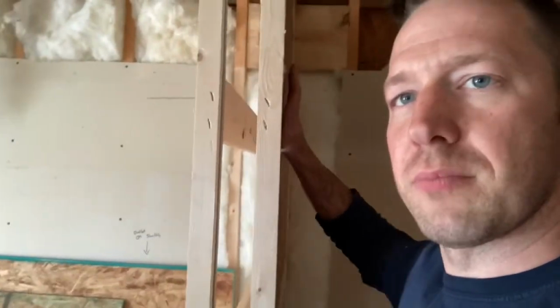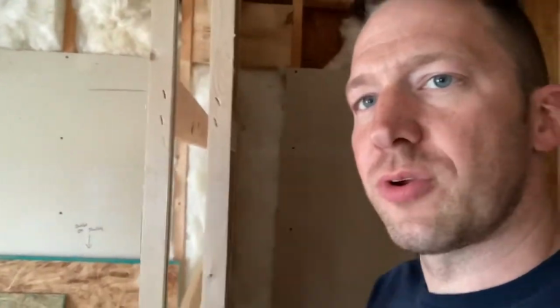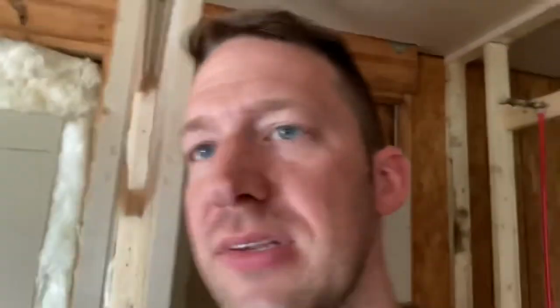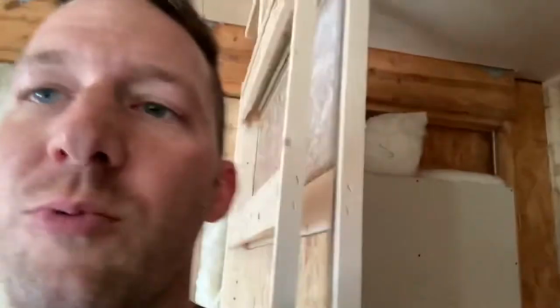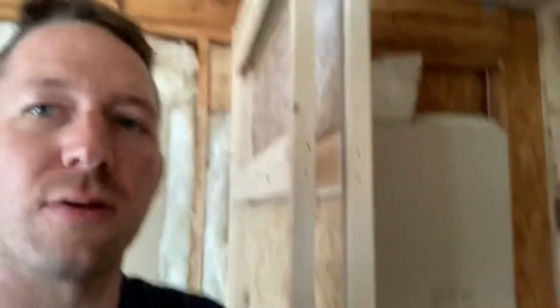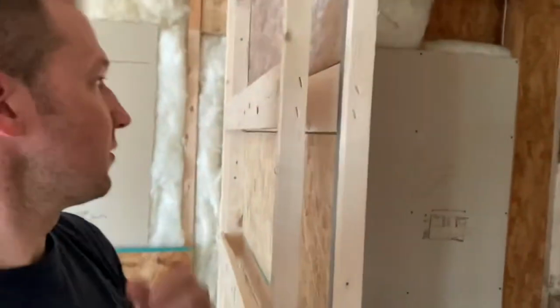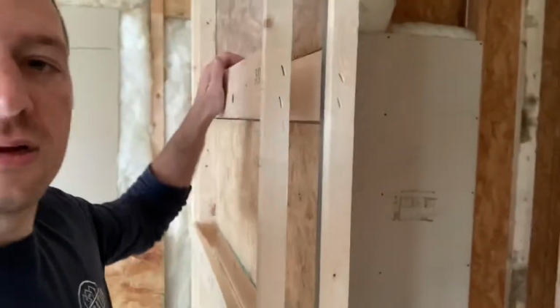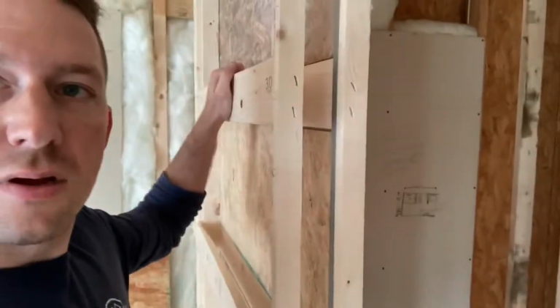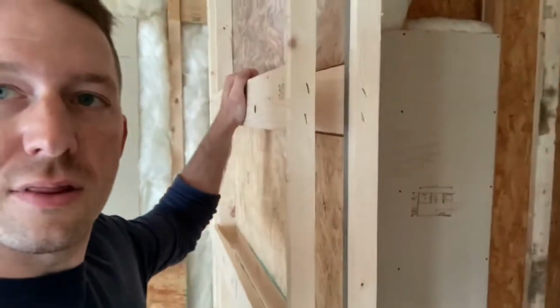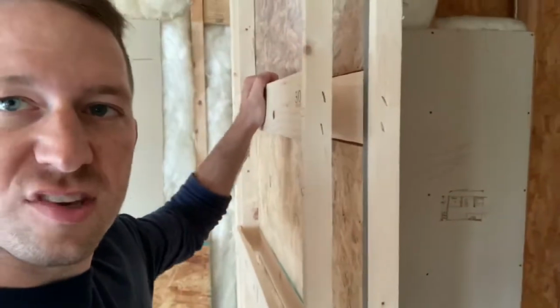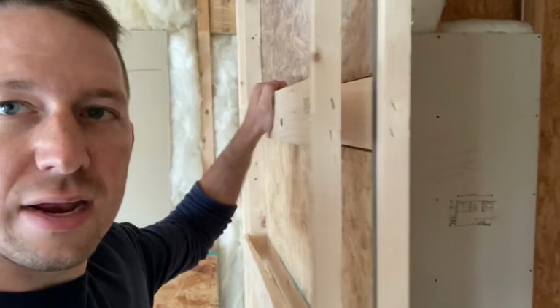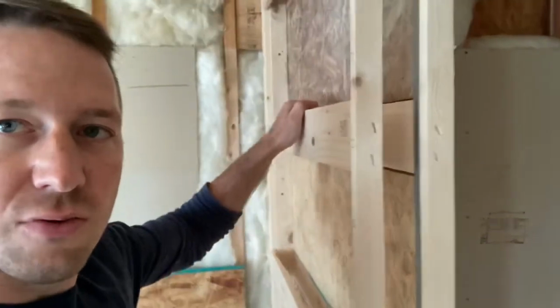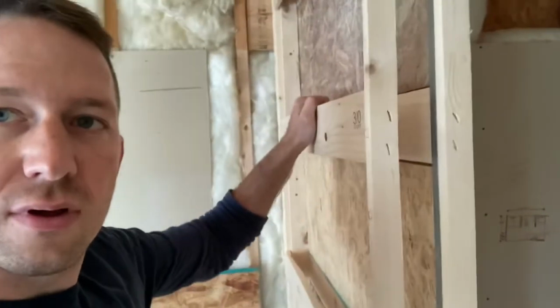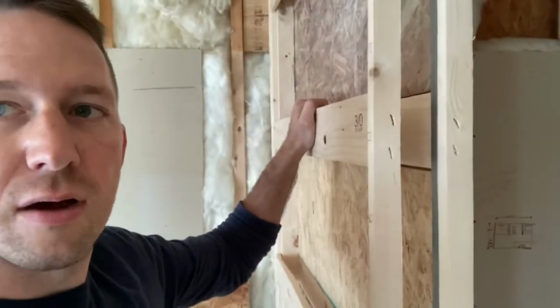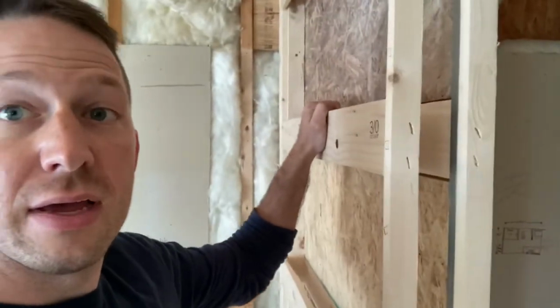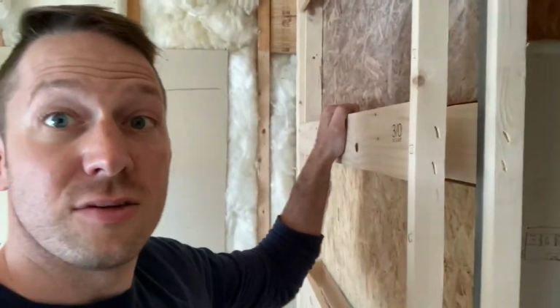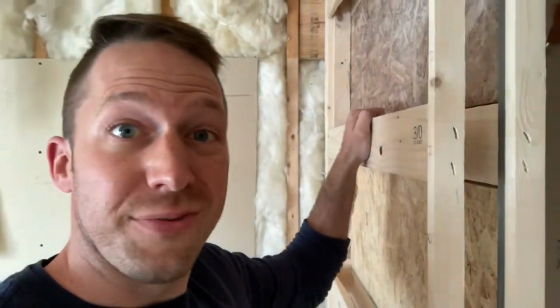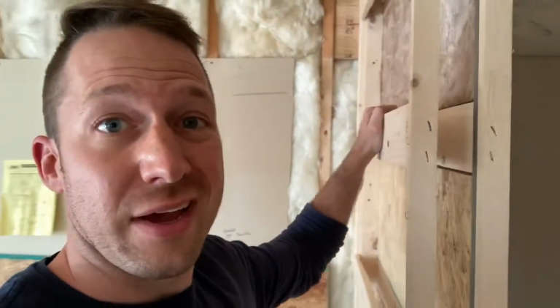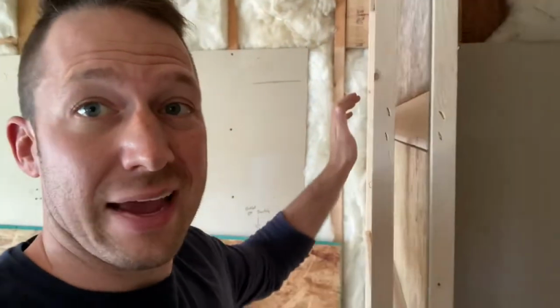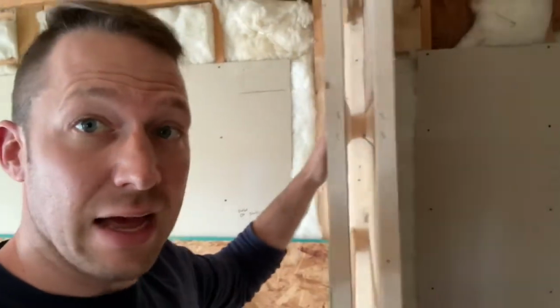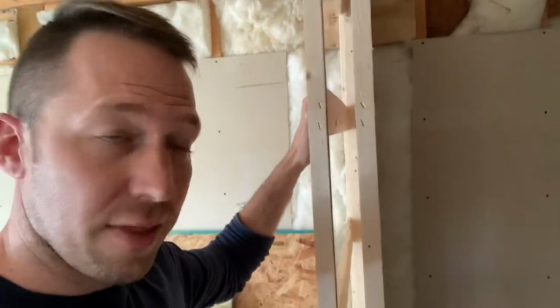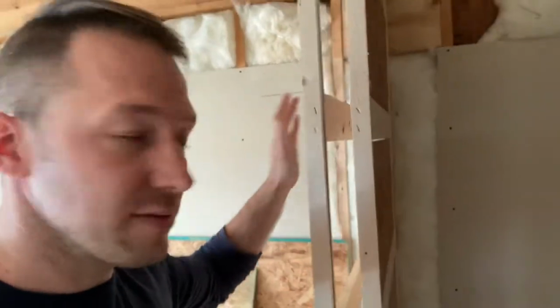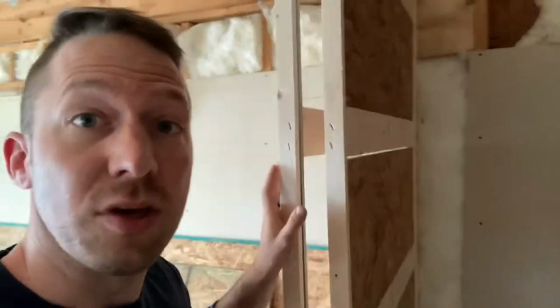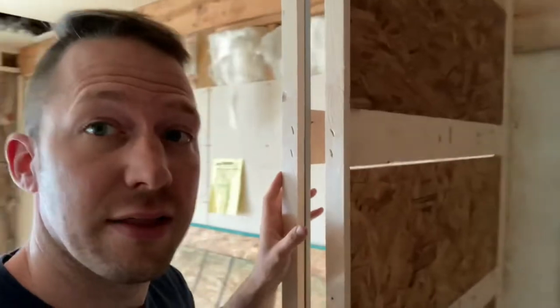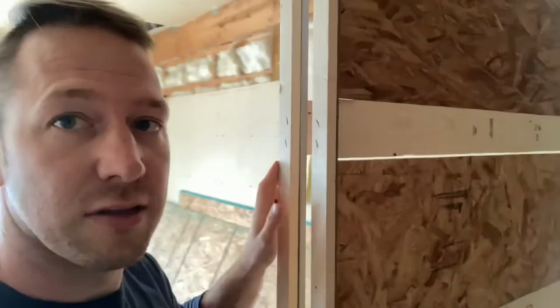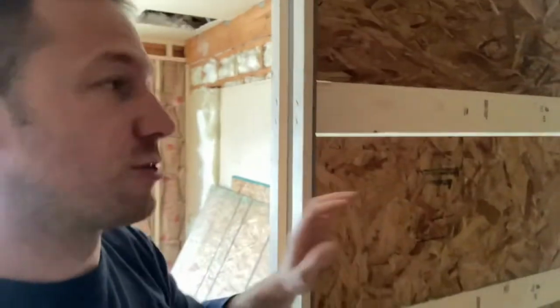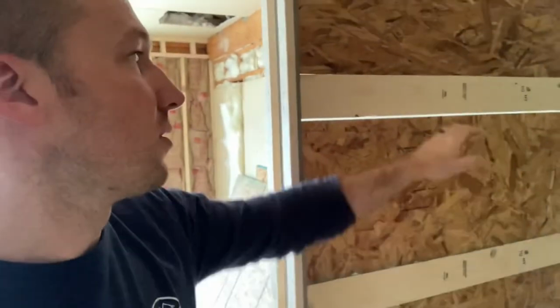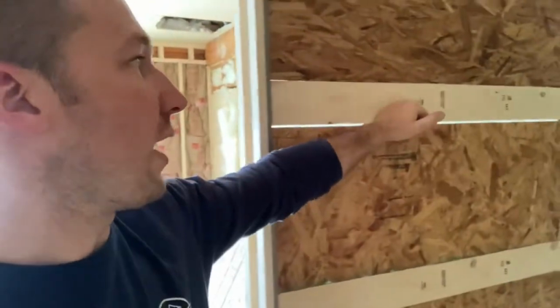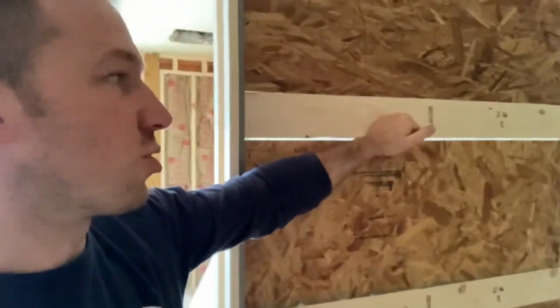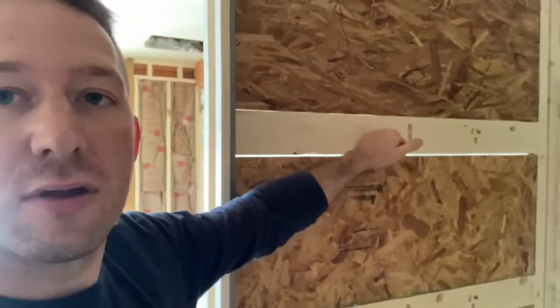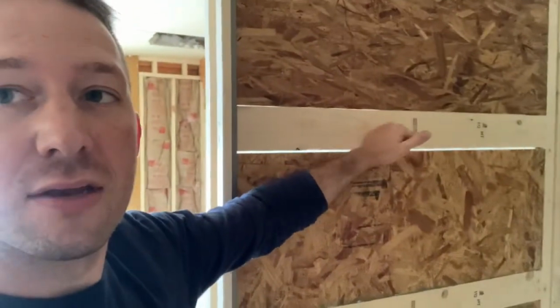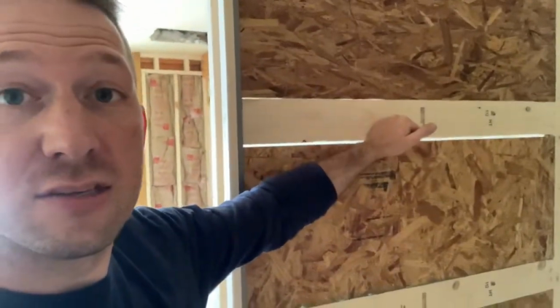When you depress on these rails, it just has a lot of give. If you're going to tile on that, that's going to lead to cracks in your grout and such.